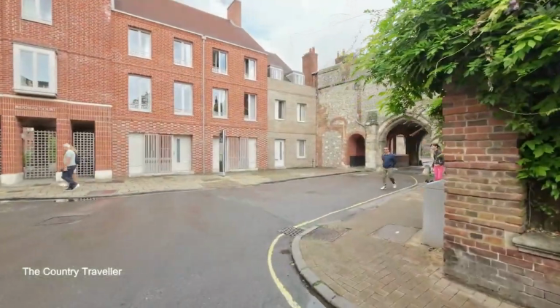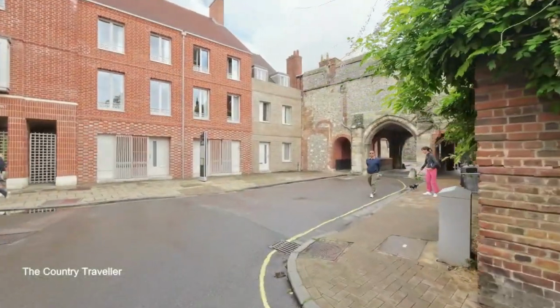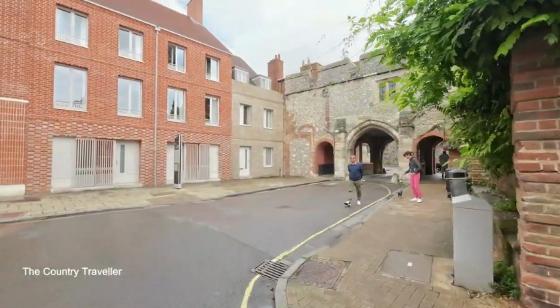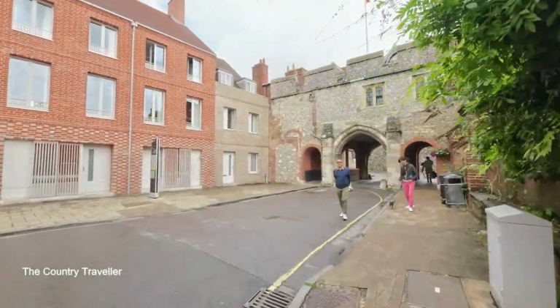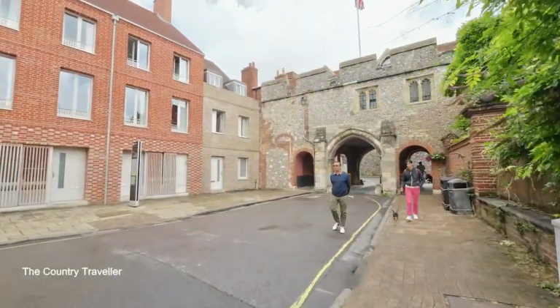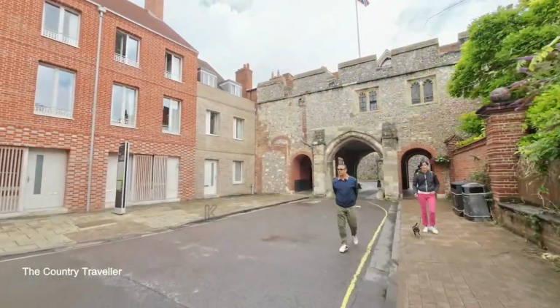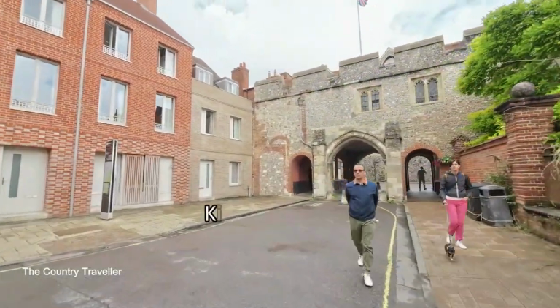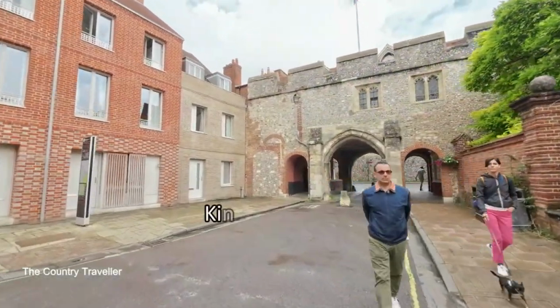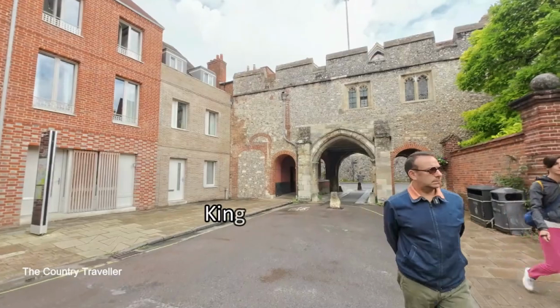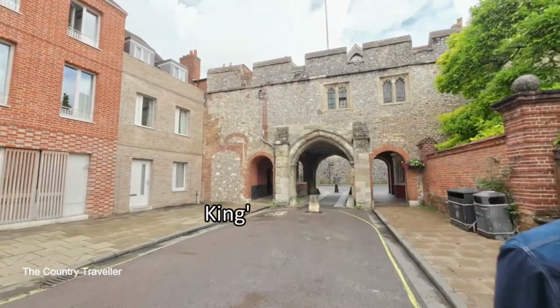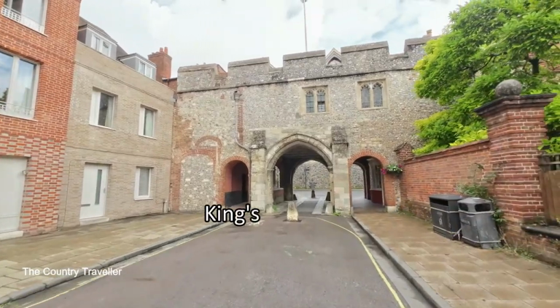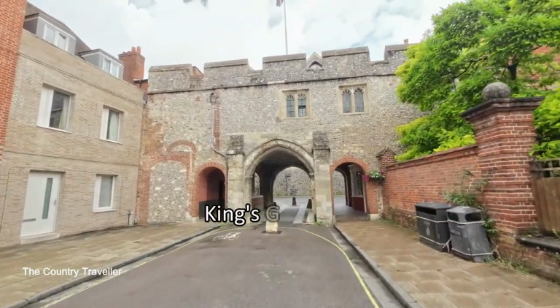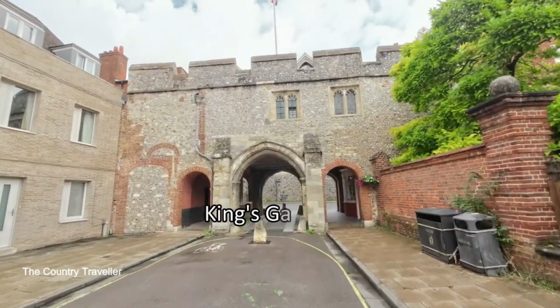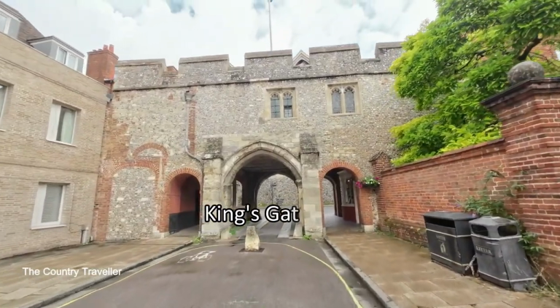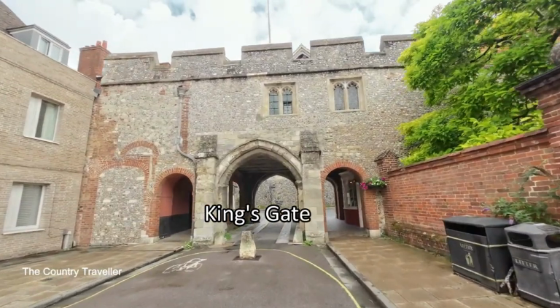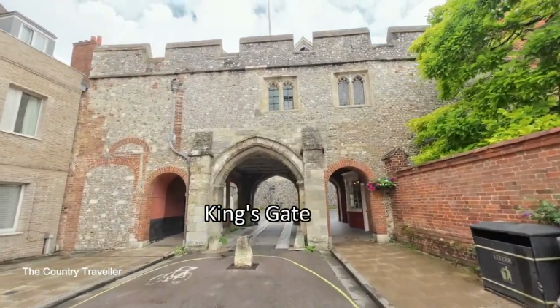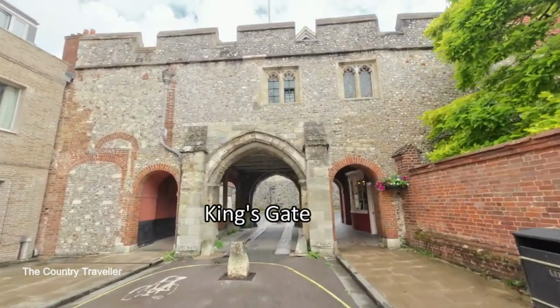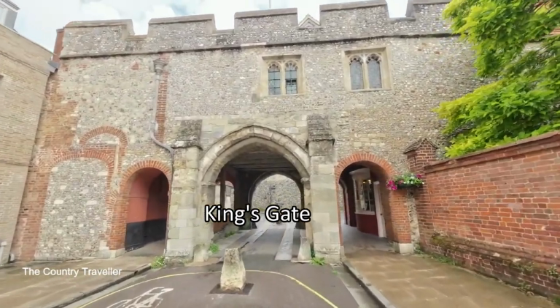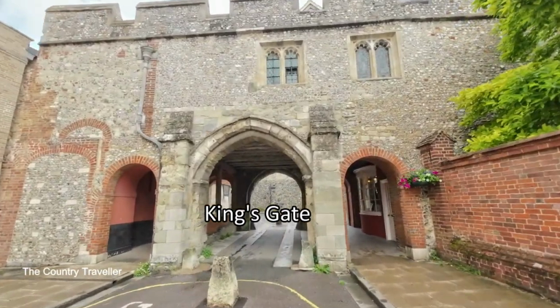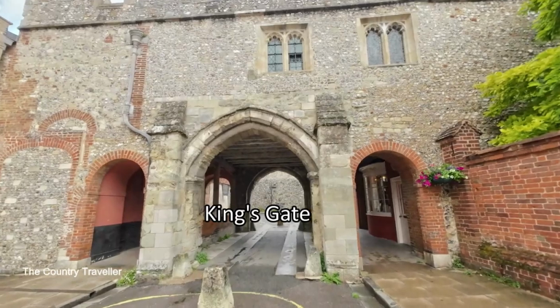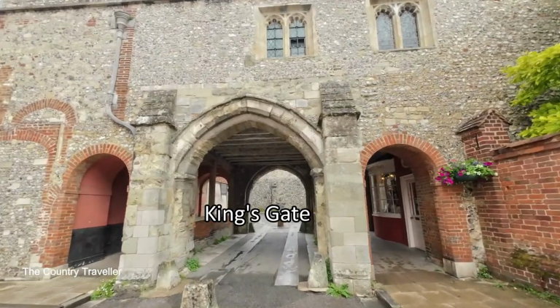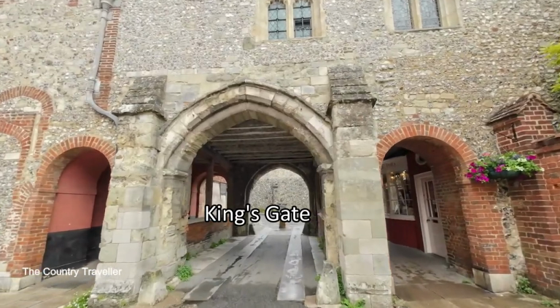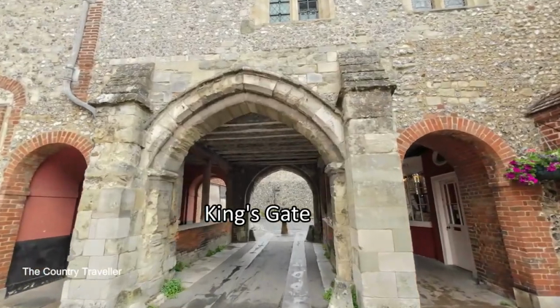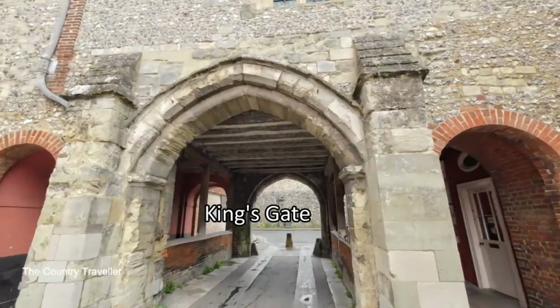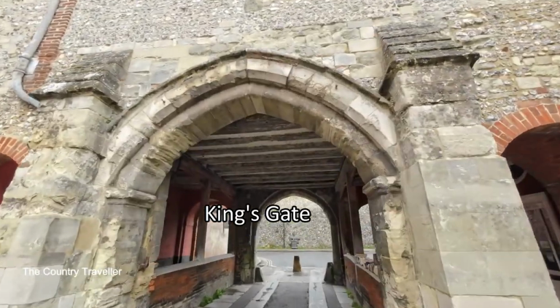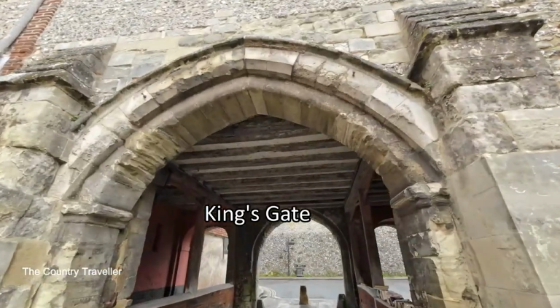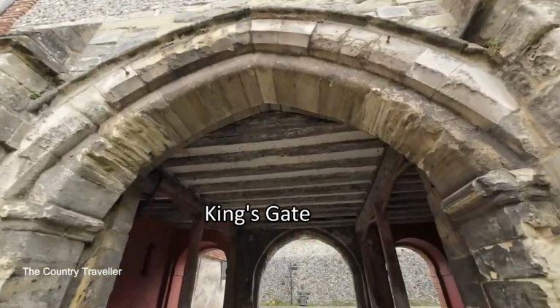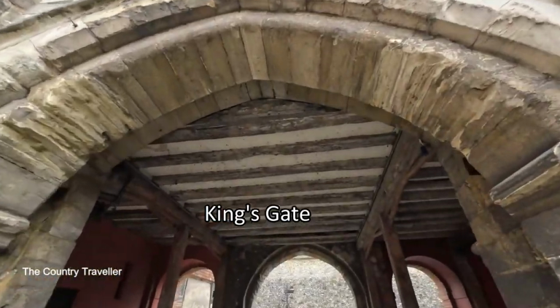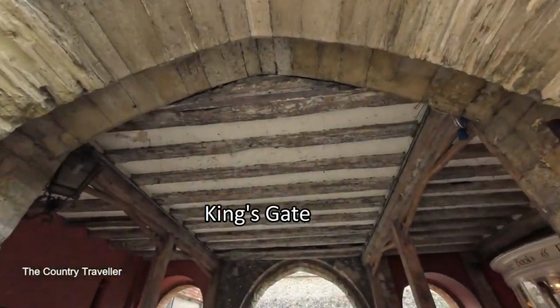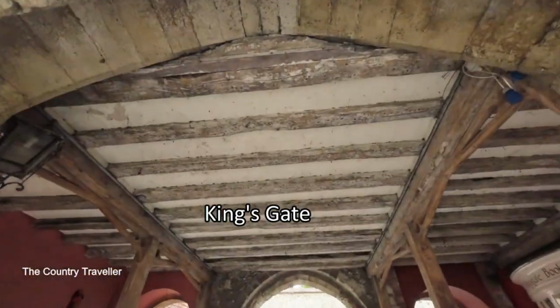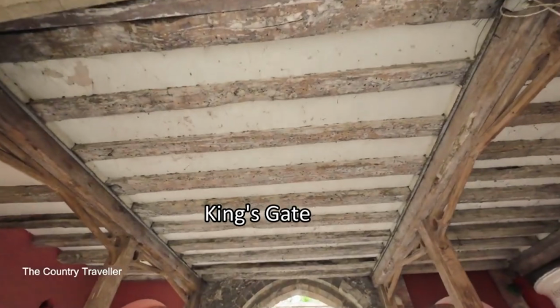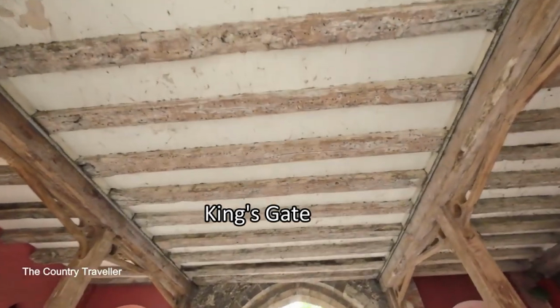Reaching the end of College Street we're approaching King's Gate. This is one of the two surviving medieval gates to the city. It was first recorded in 1148, though the gate that we can see was built in the 14th century.